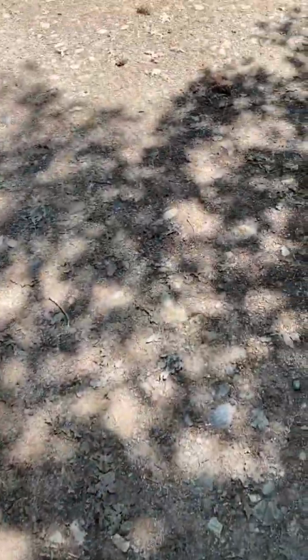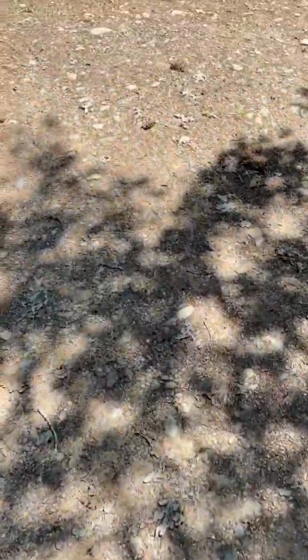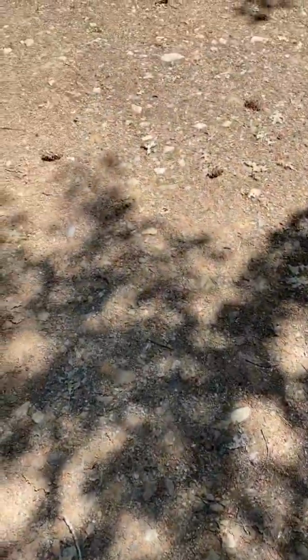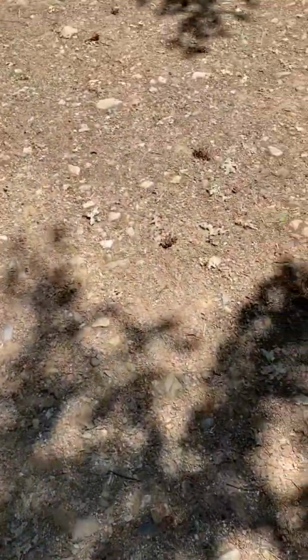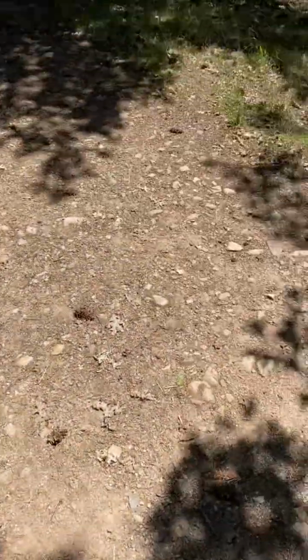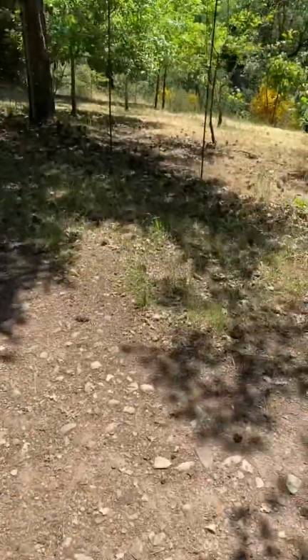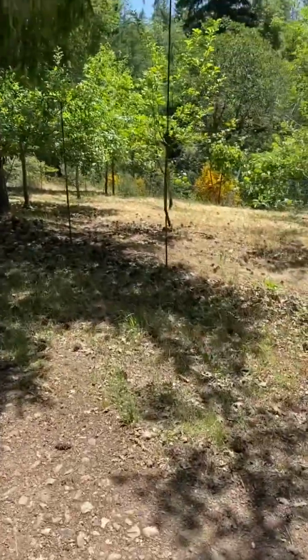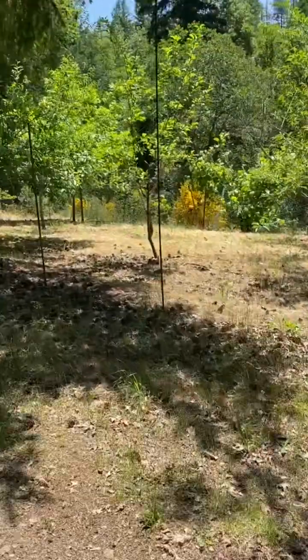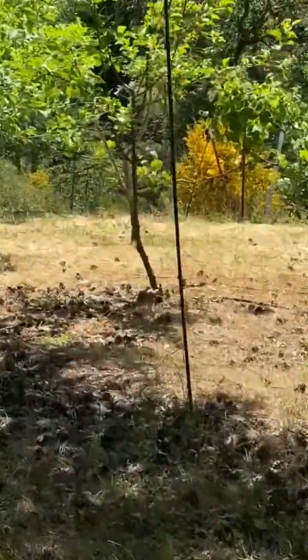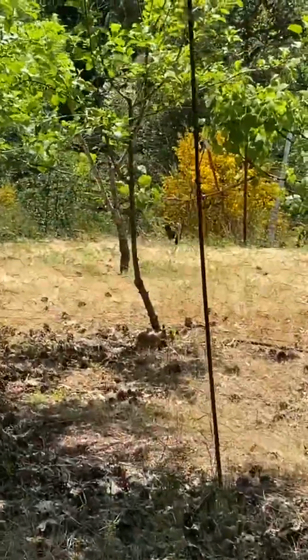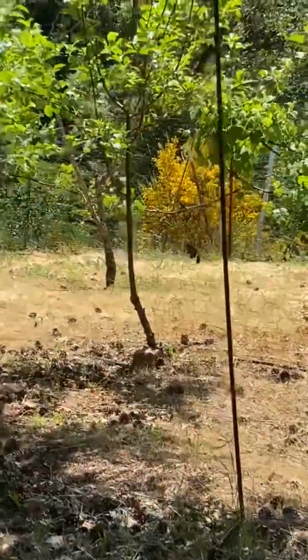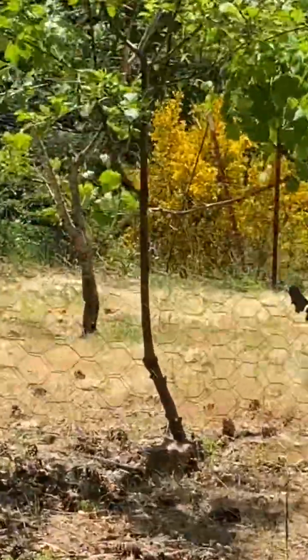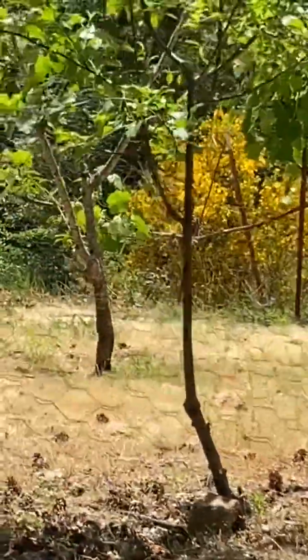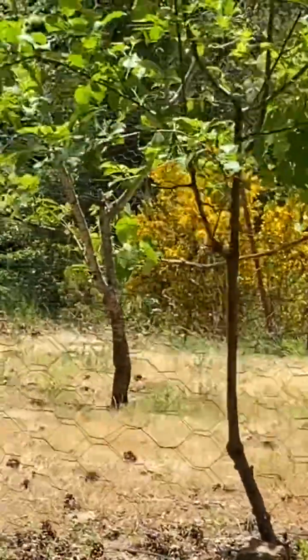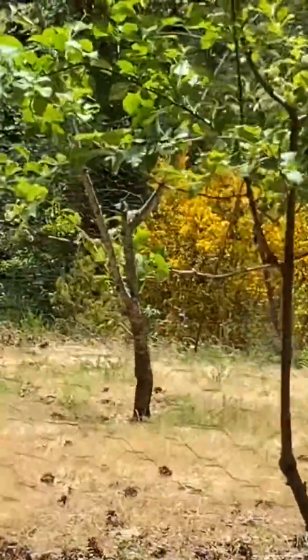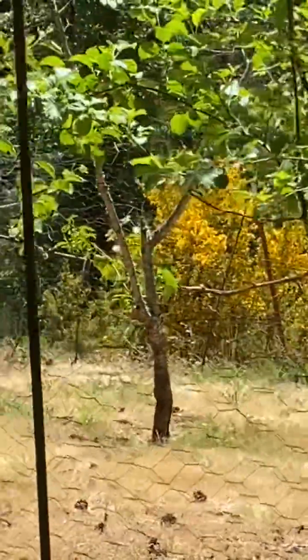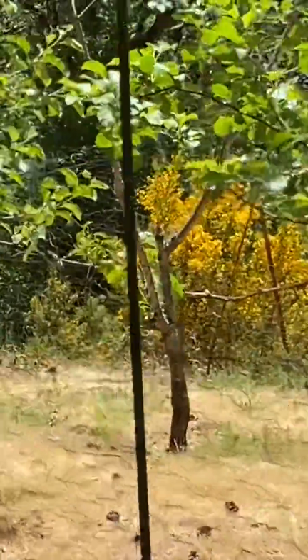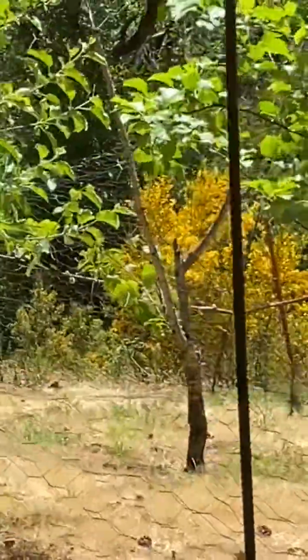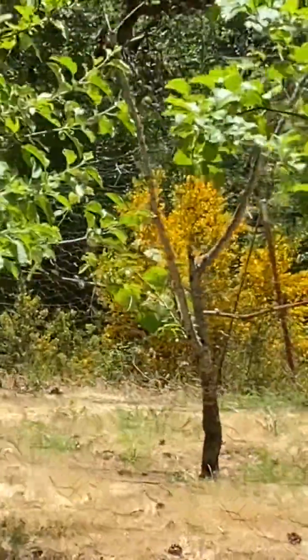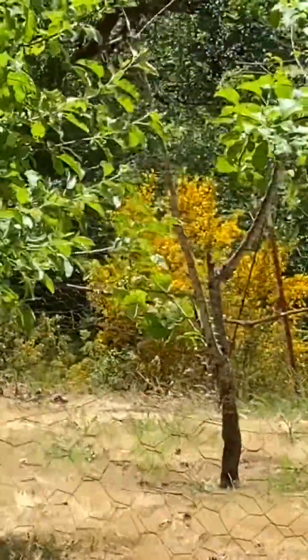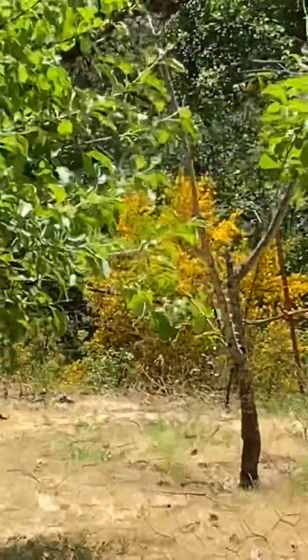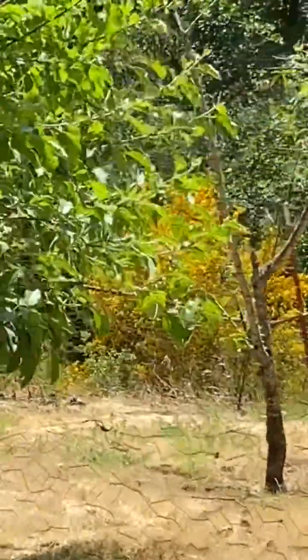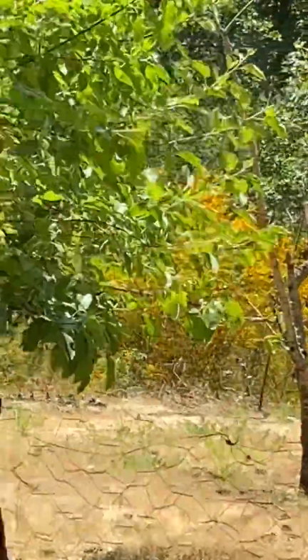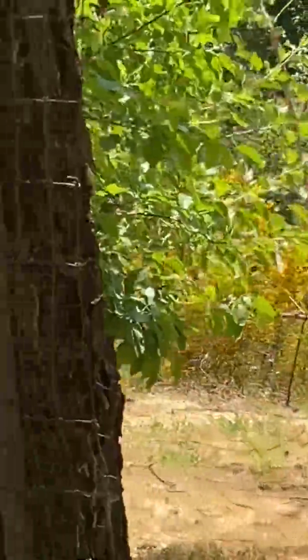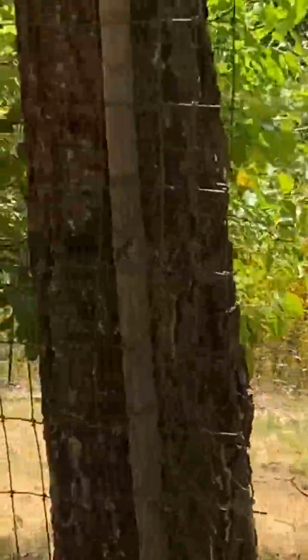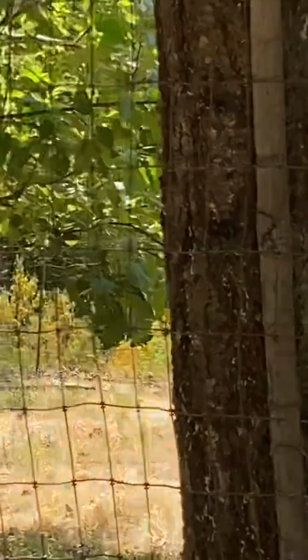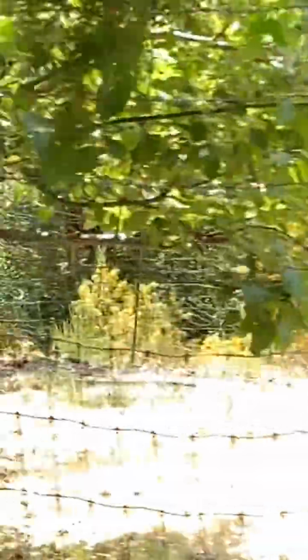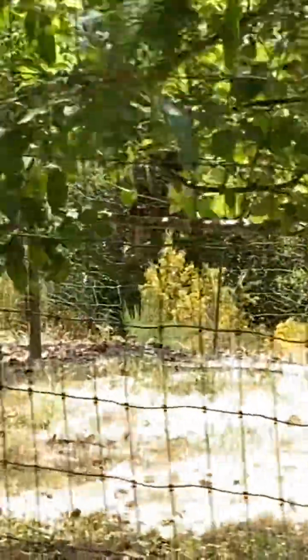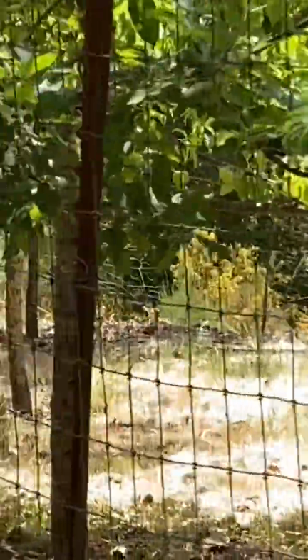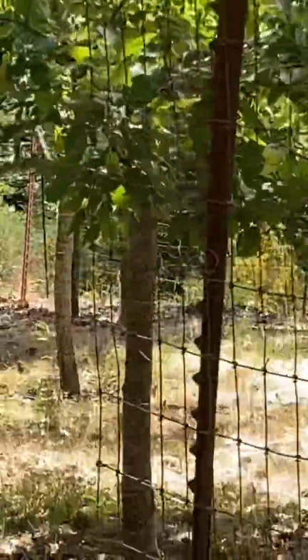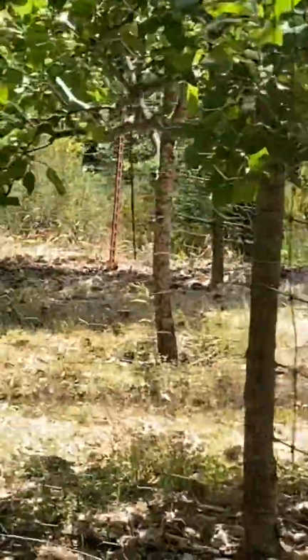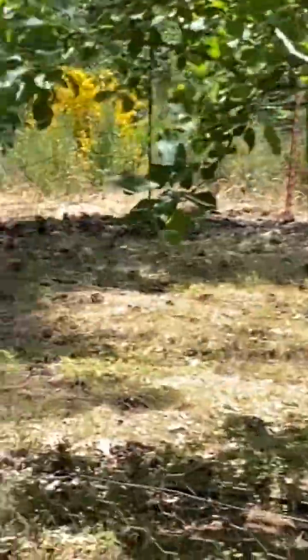And then way back there you can see there's a bunch of Scotch Broom. It looks really beautiful when it's blooming, but it's quite invasive.